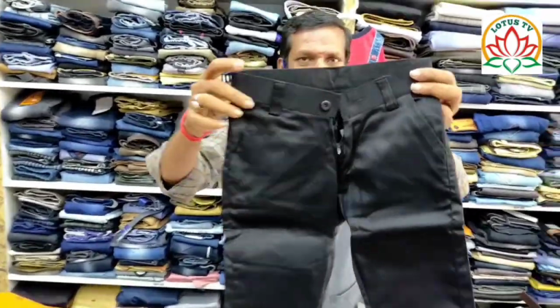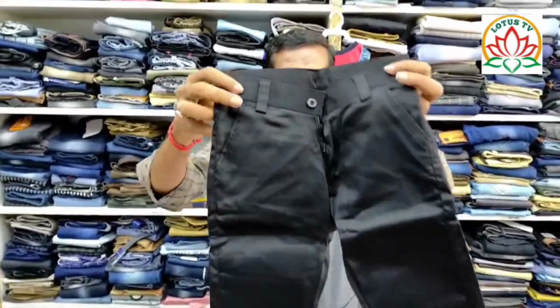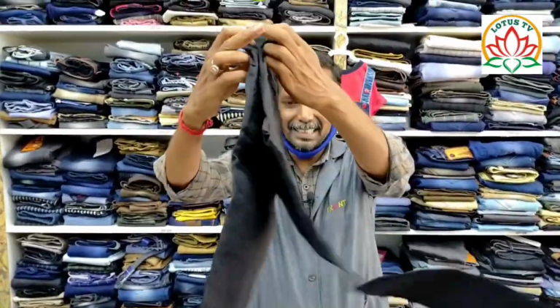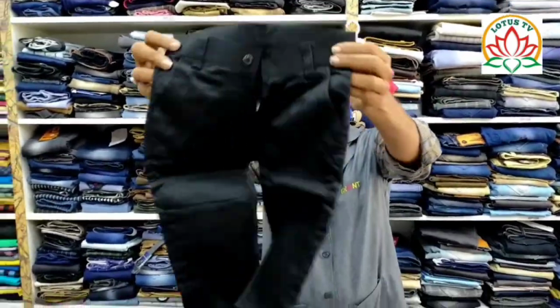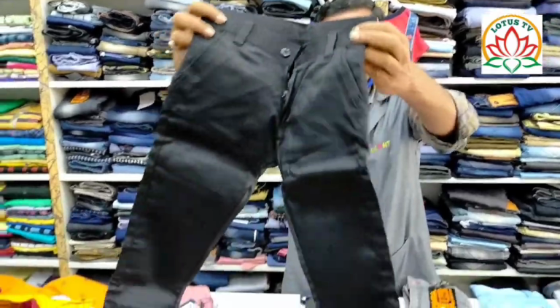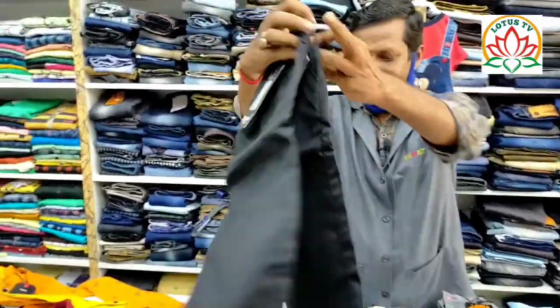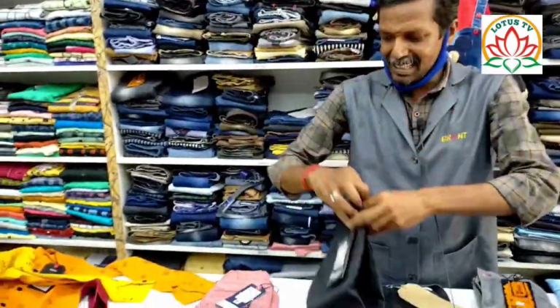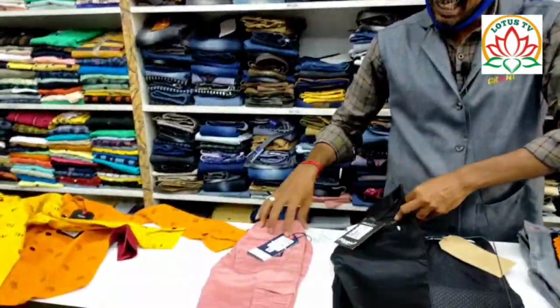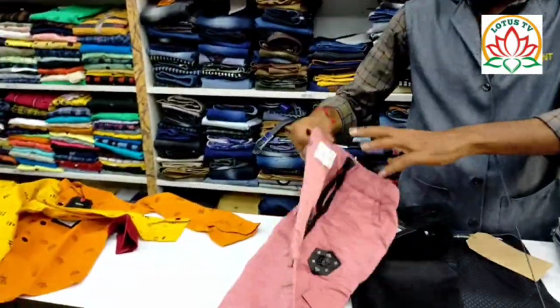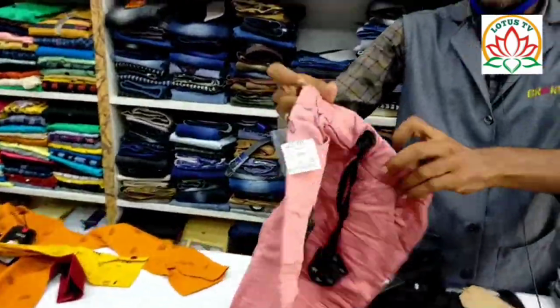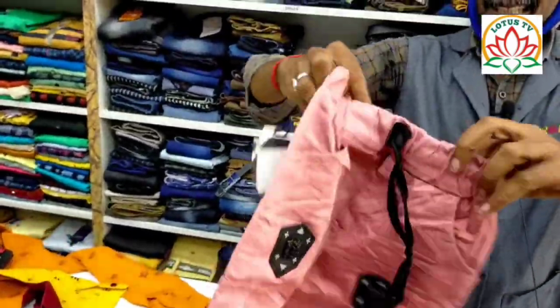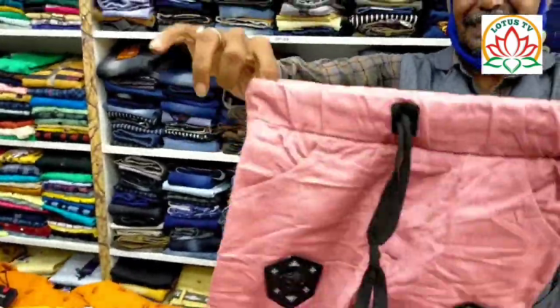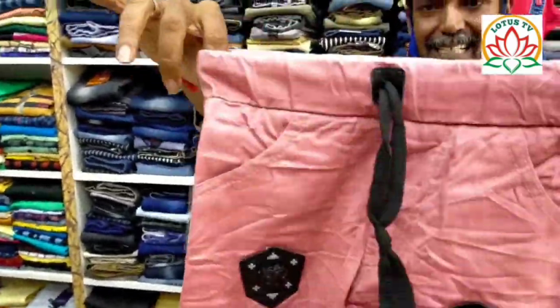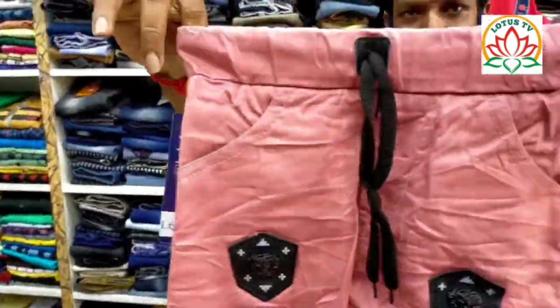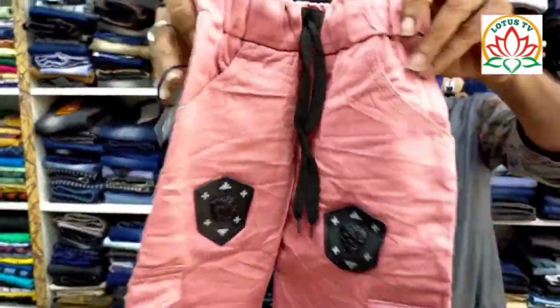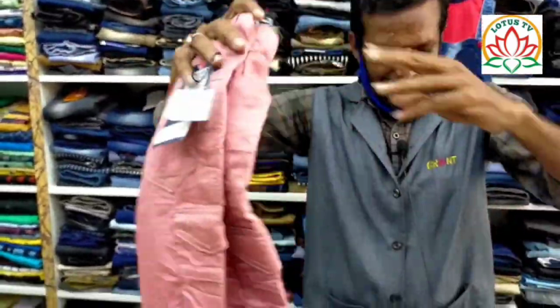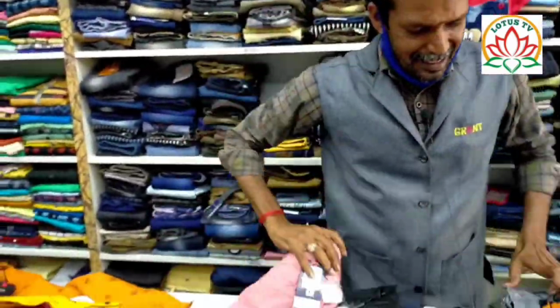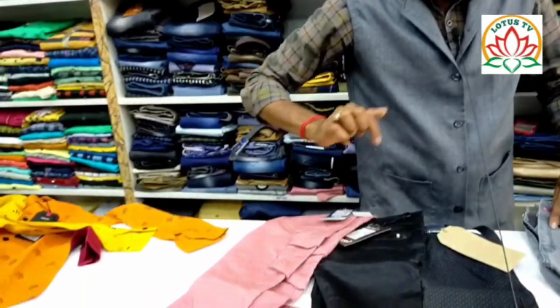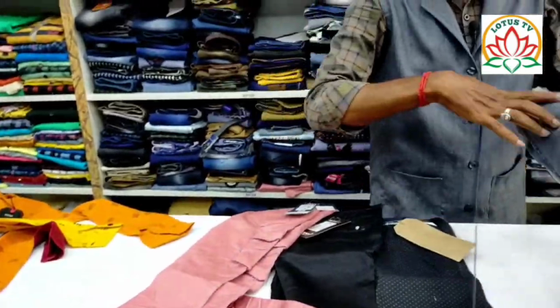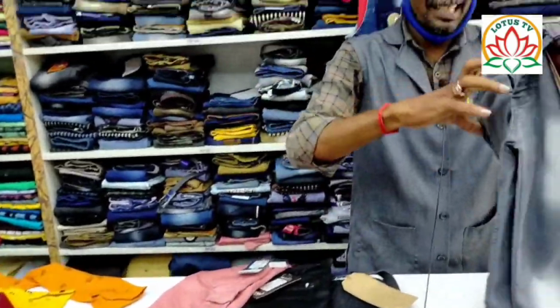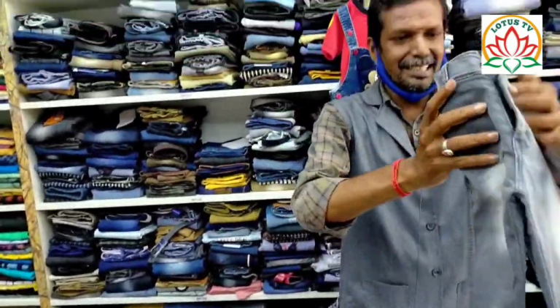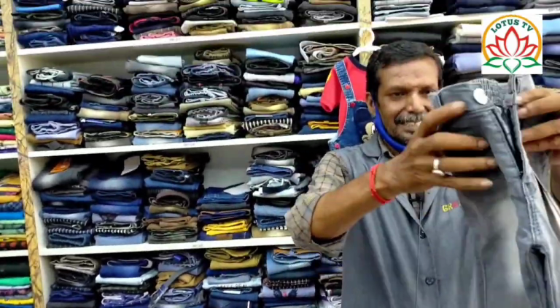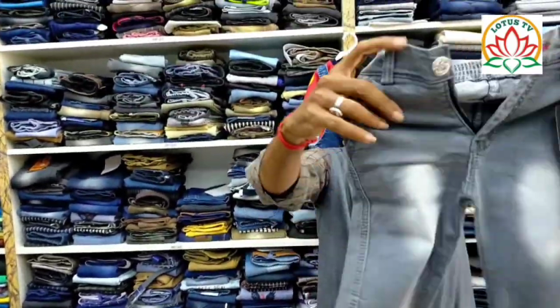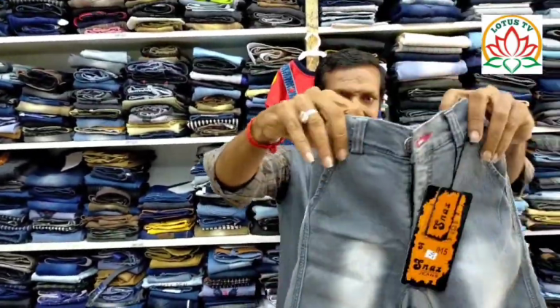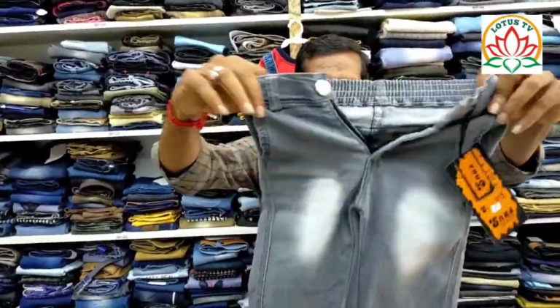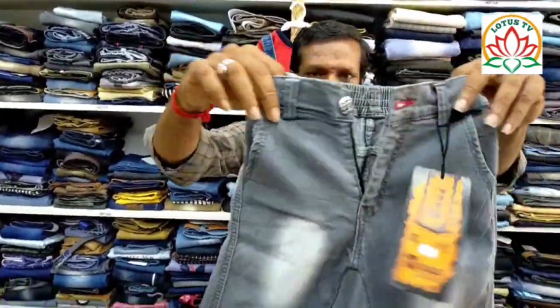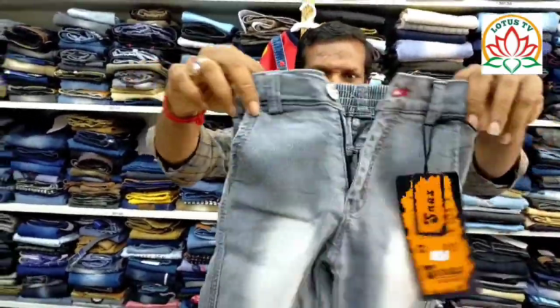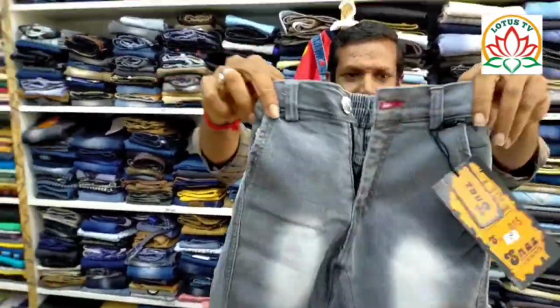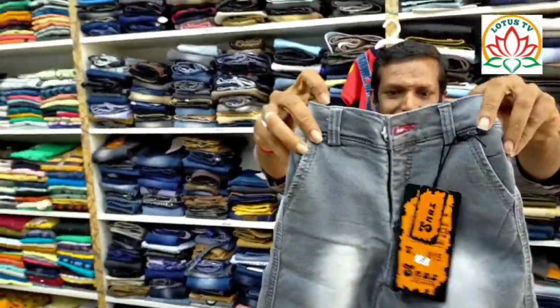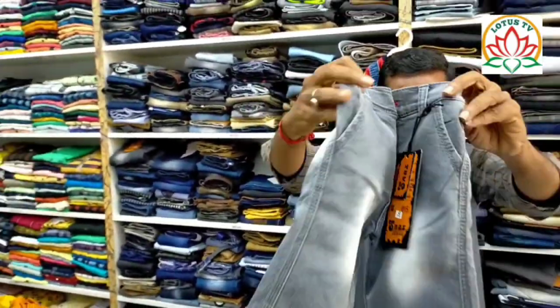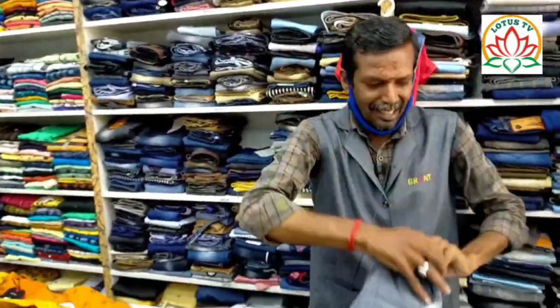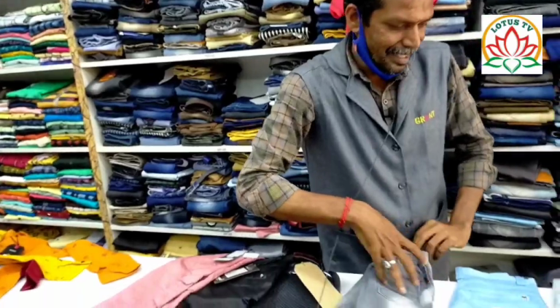It is 500 rupees. Here are the colors. It is plastic. There are jeans in very nice colors. It has a very large eyeliner and a very thick color.